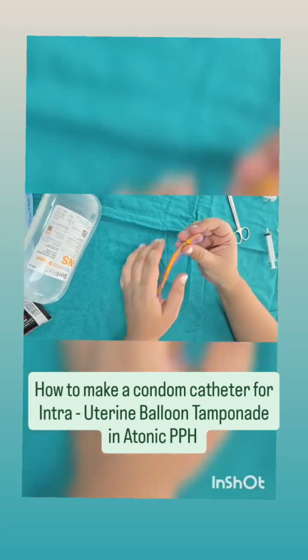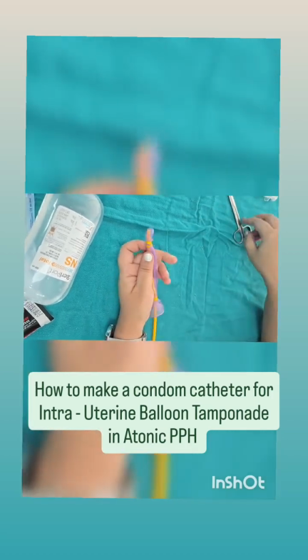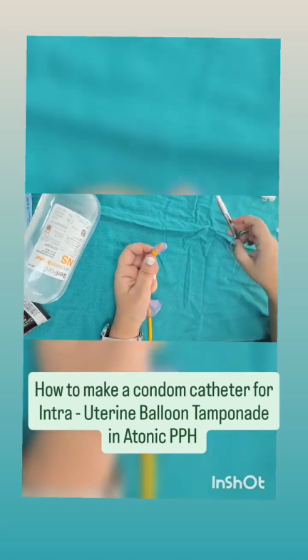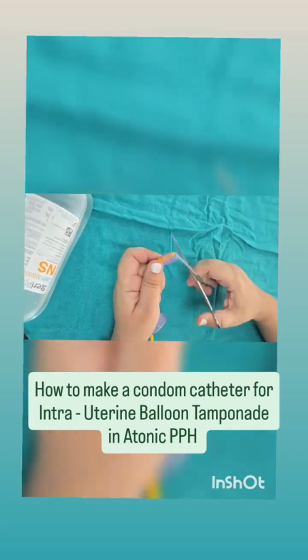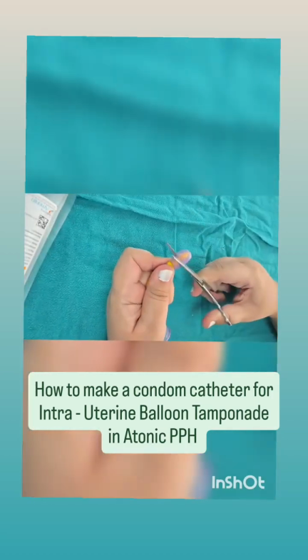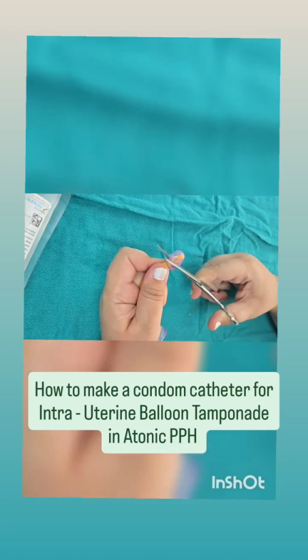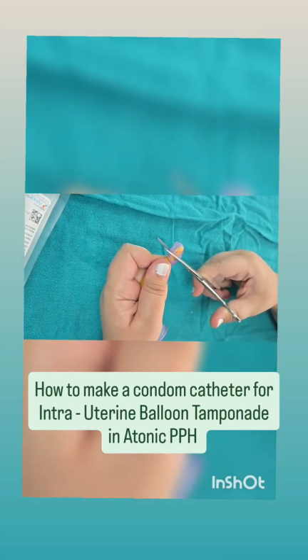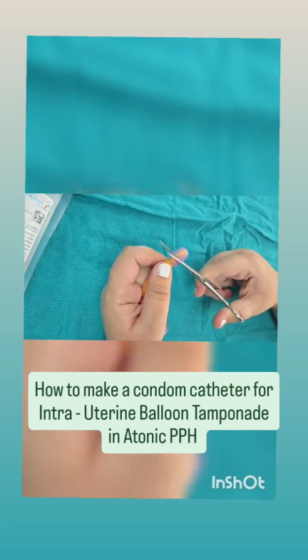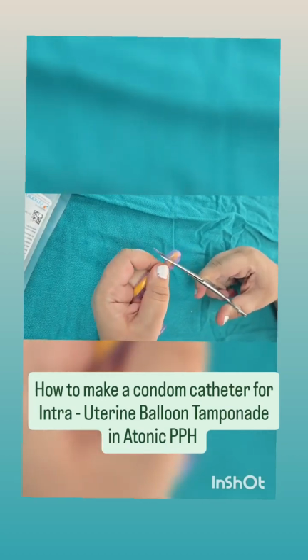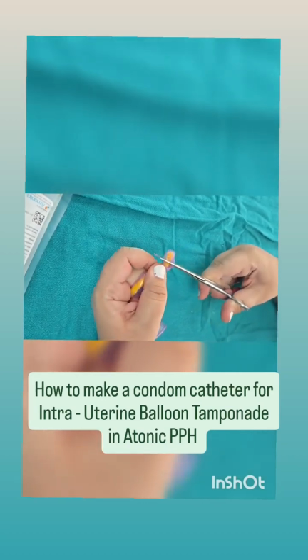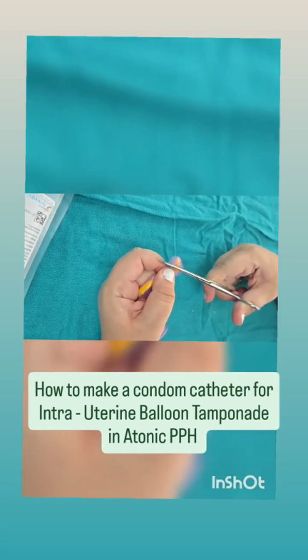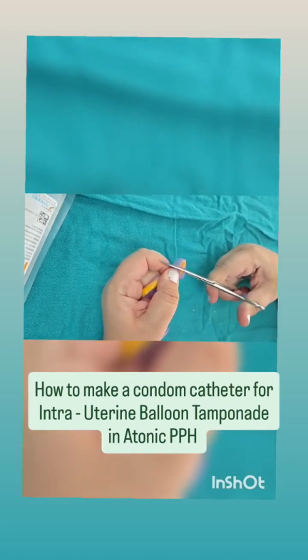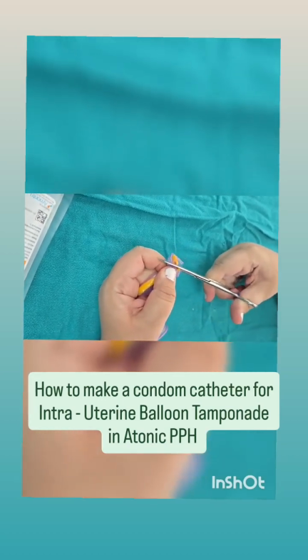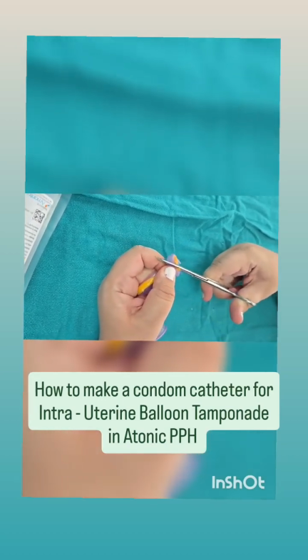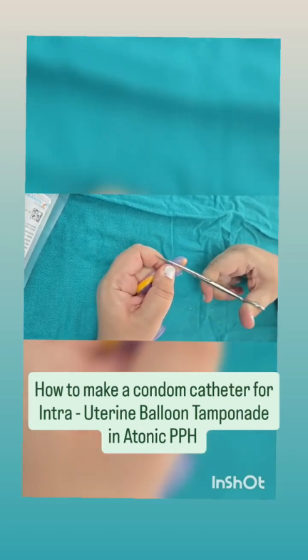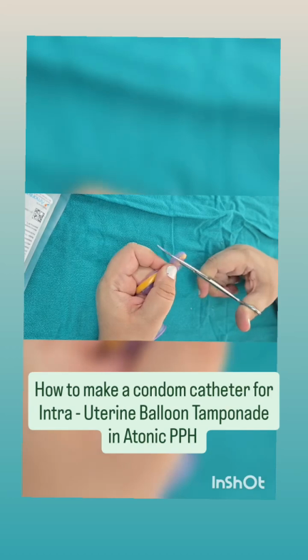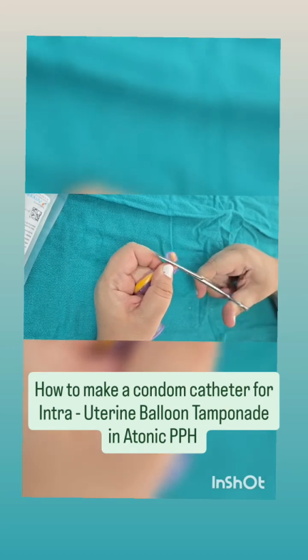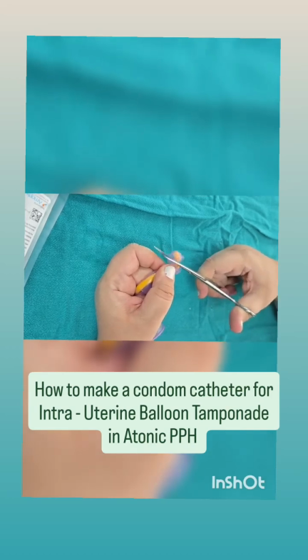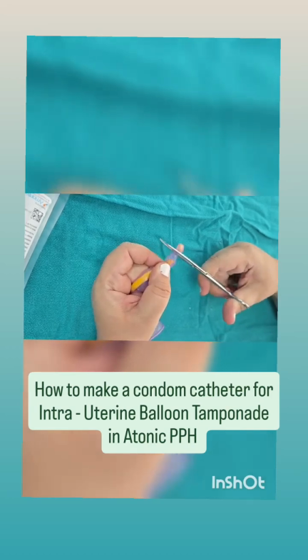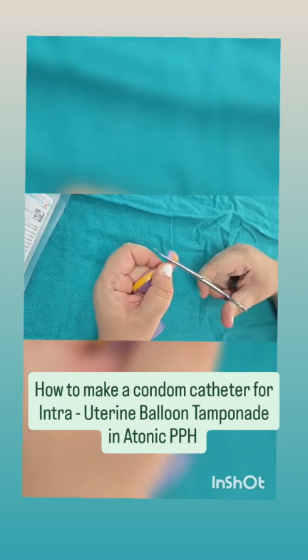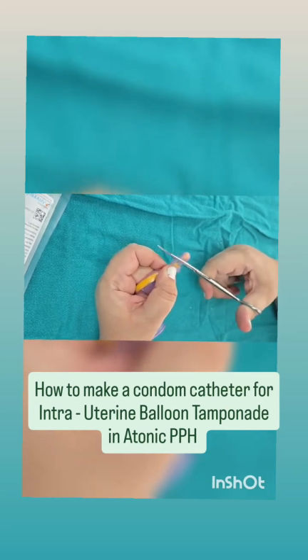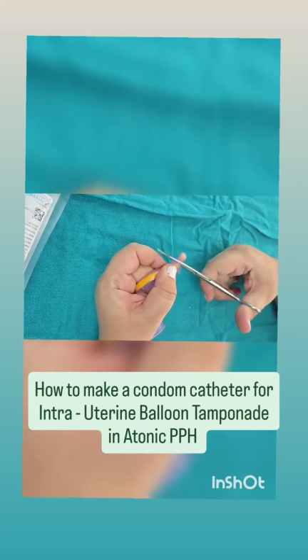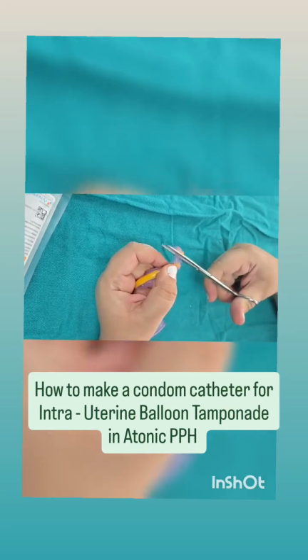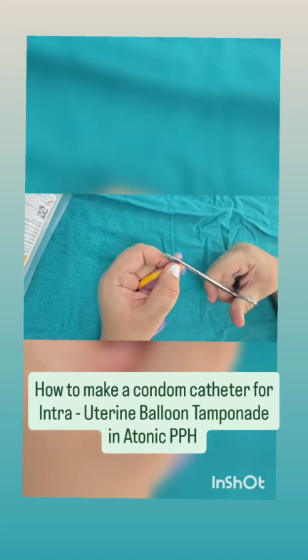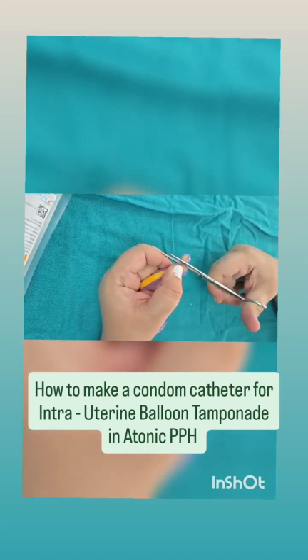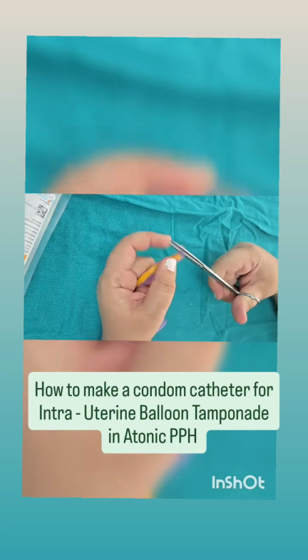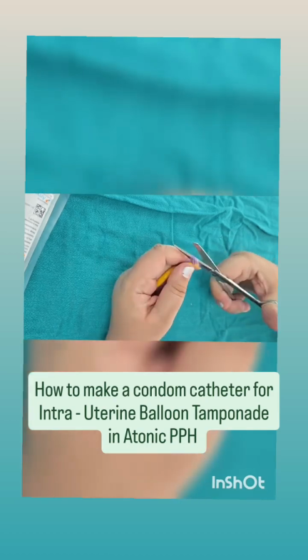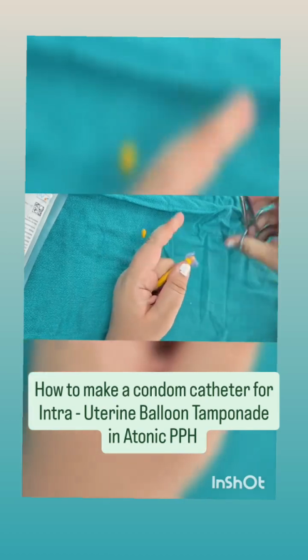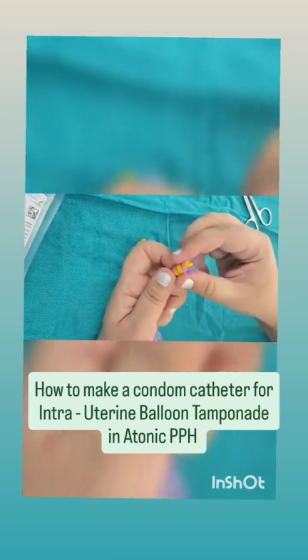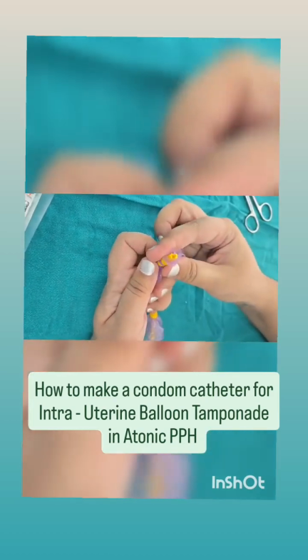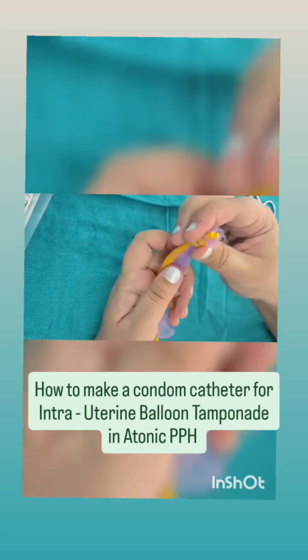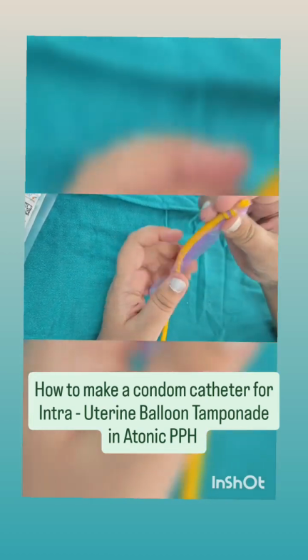Now we take the scissors and cut the tip of the condom with the catheter. This is going to allow for drainage to take place. While the catheter will create a tamponade once we fill it with saline, this tip will allow any blood collecting inside the uterus to come outside. So here we have the tip which acts as a drainage.